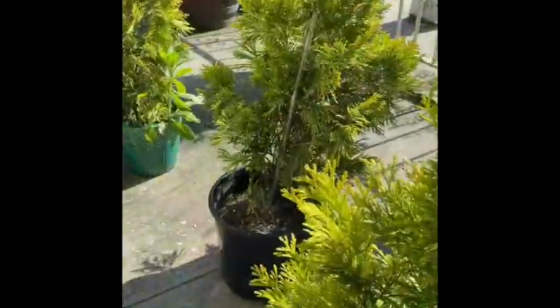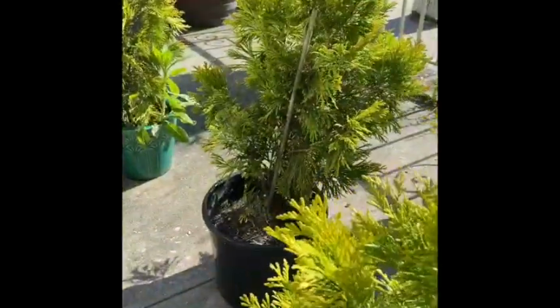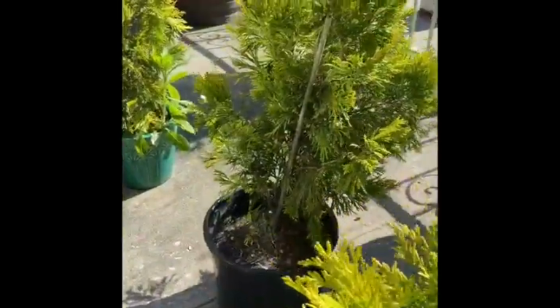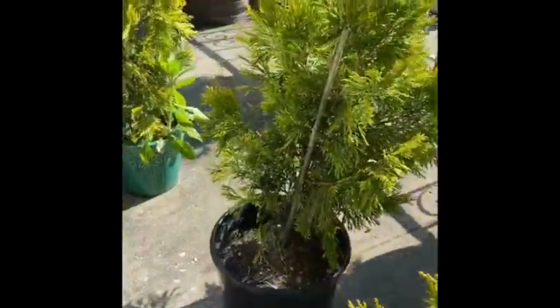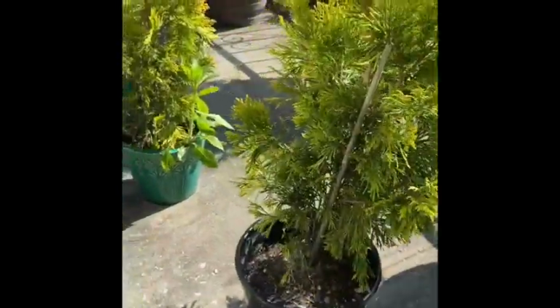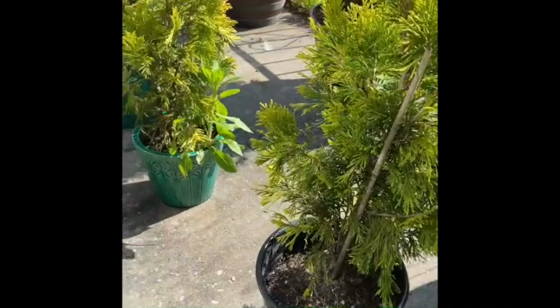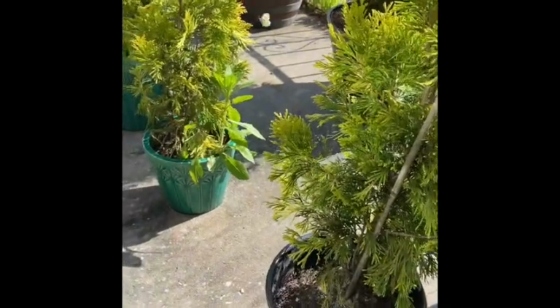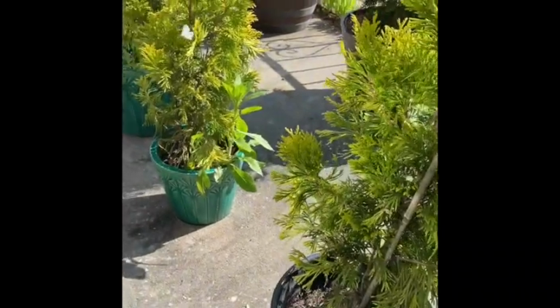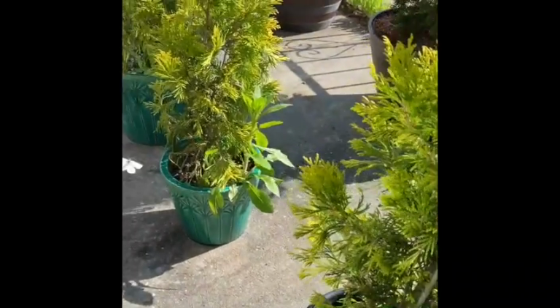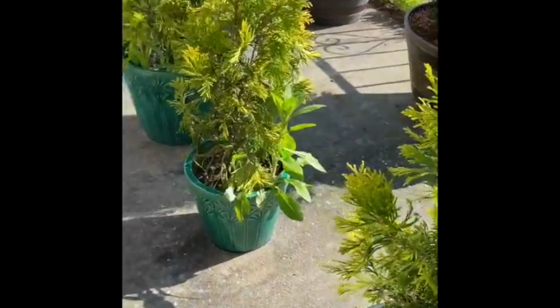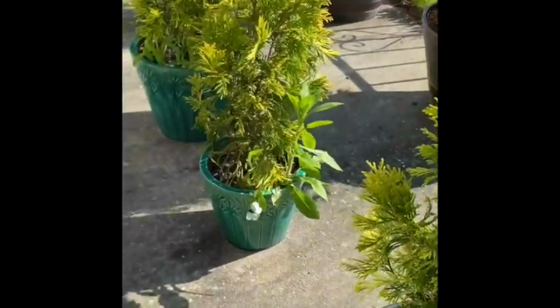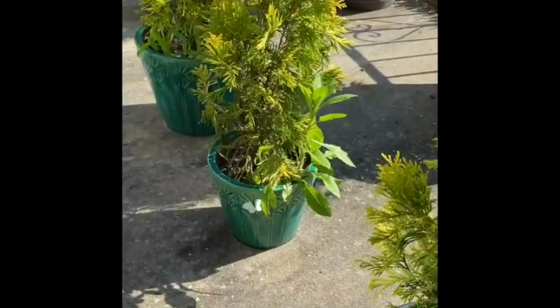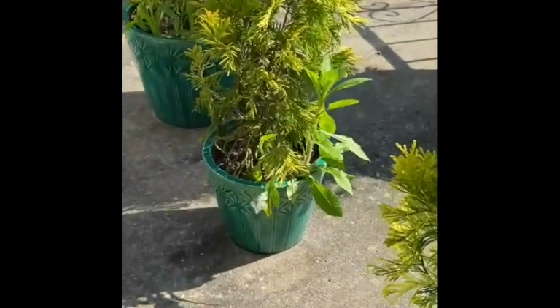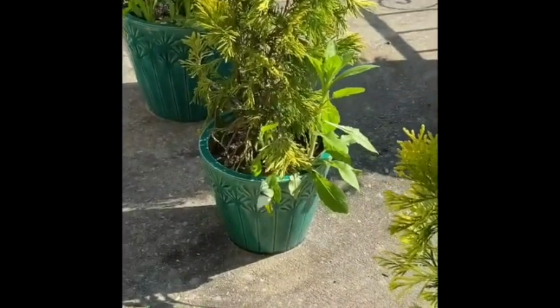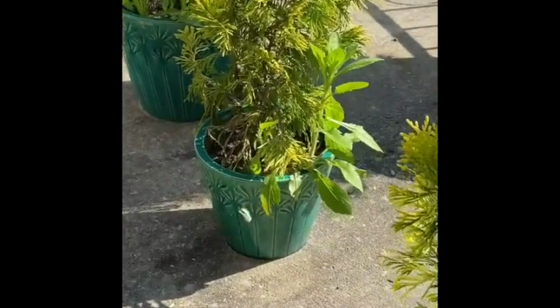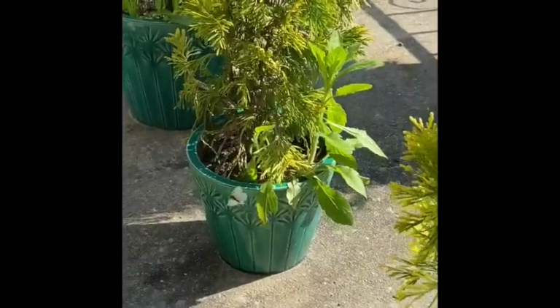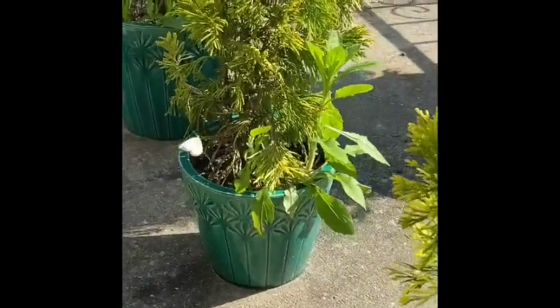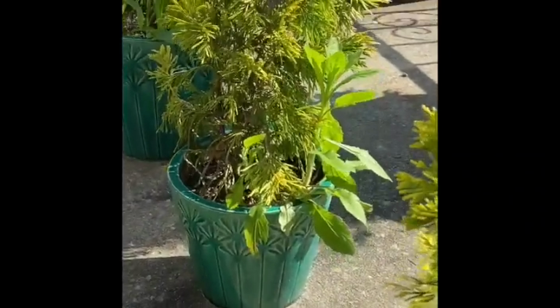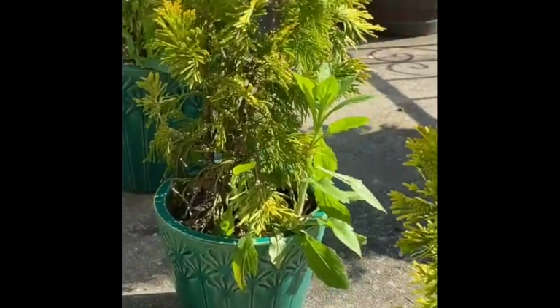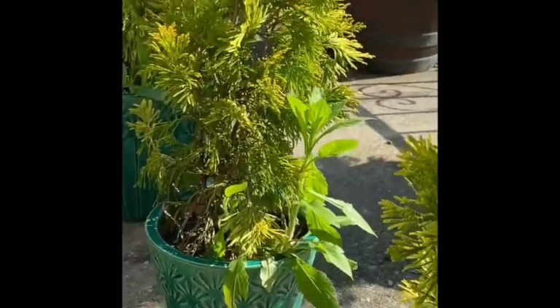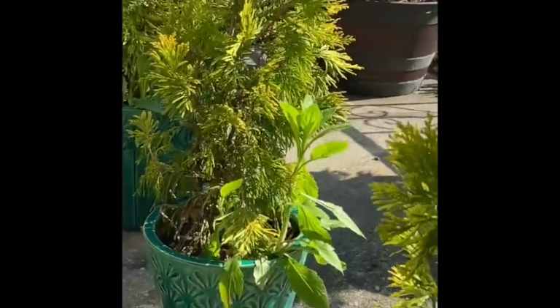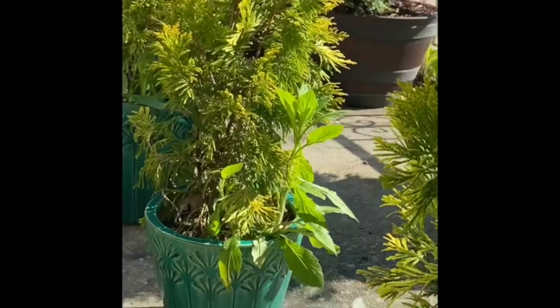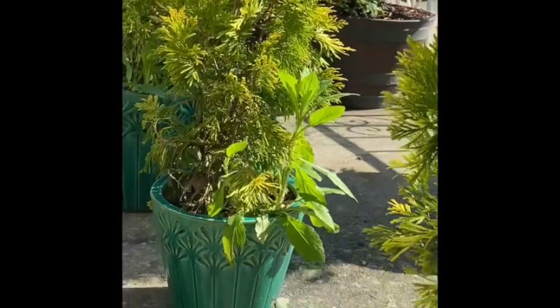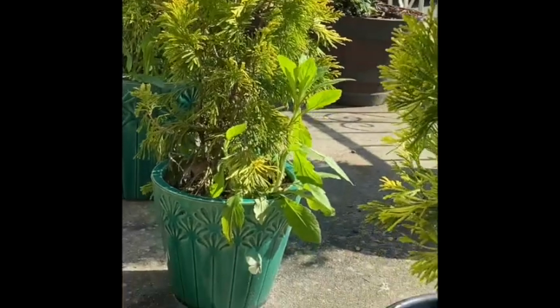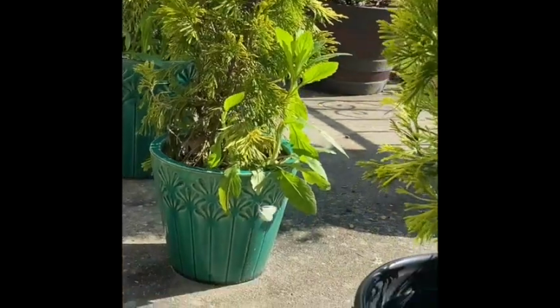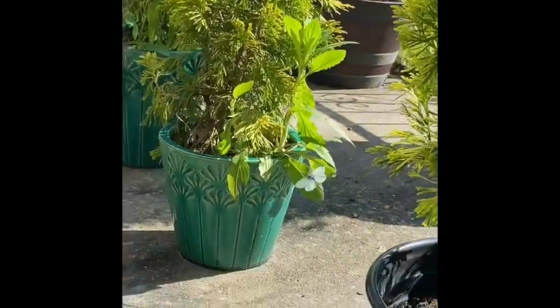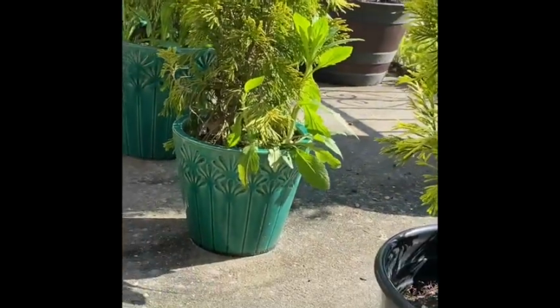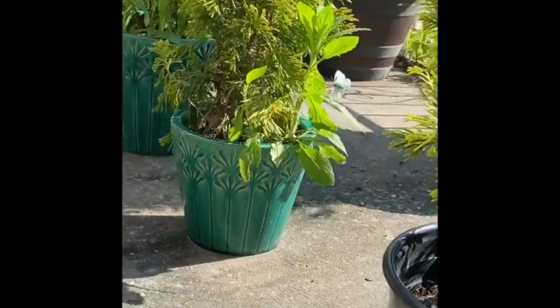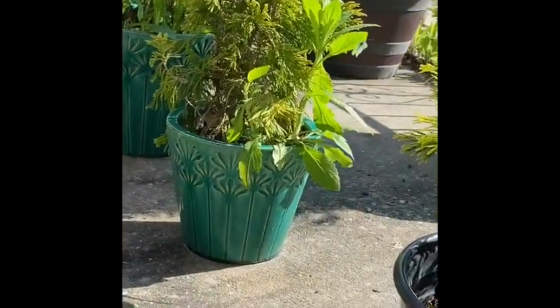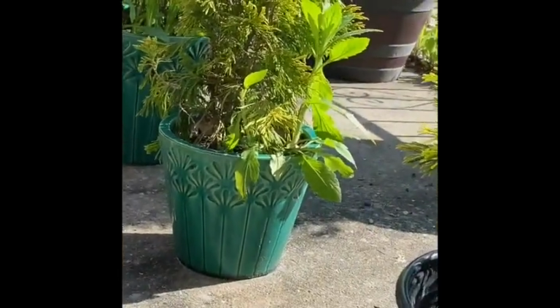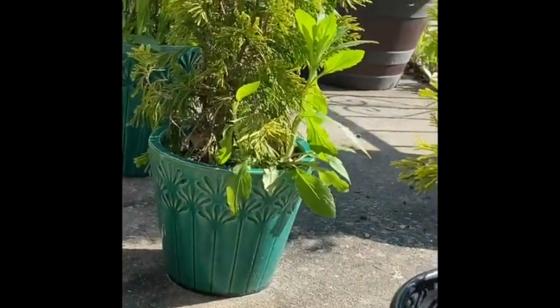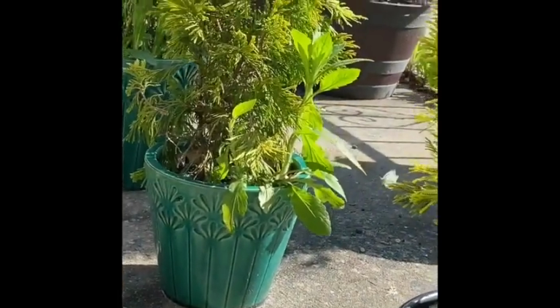Don't be such a social butterfly! Stay a safe distance away from other people, wear a face covering or mask, and if you have gloves, put those on to explore.